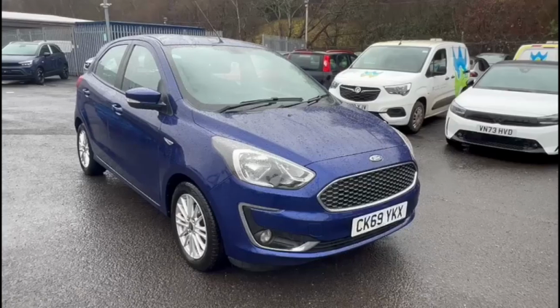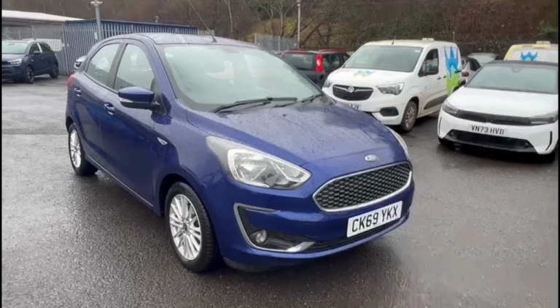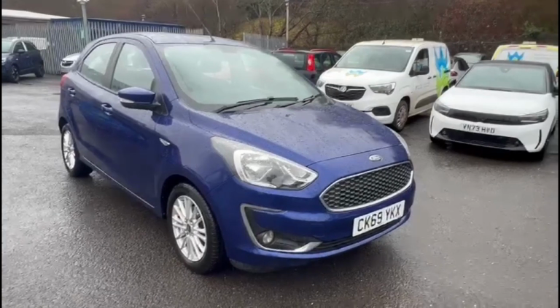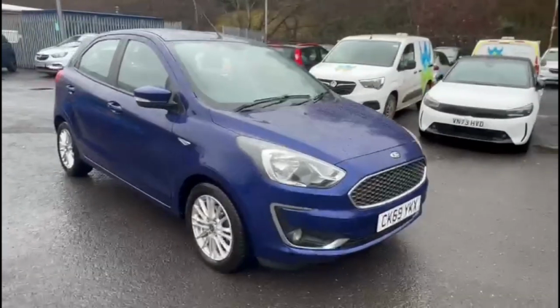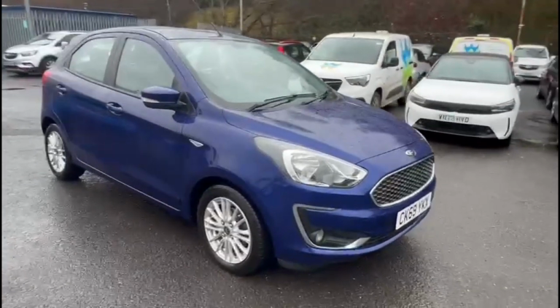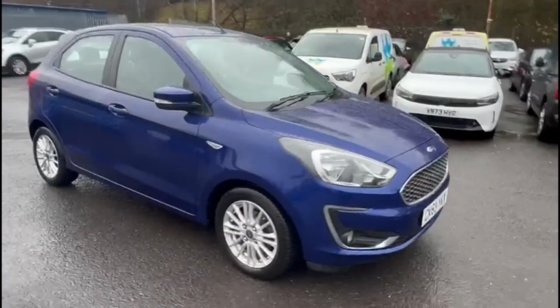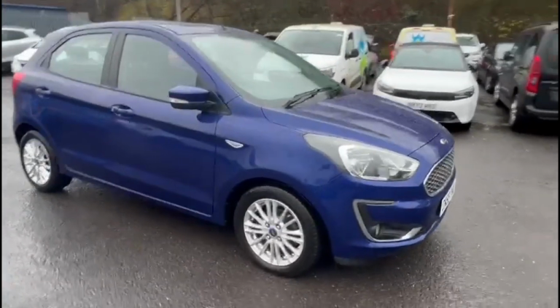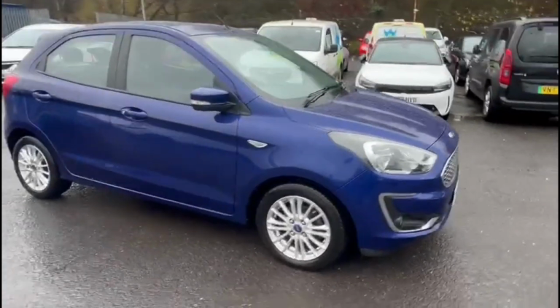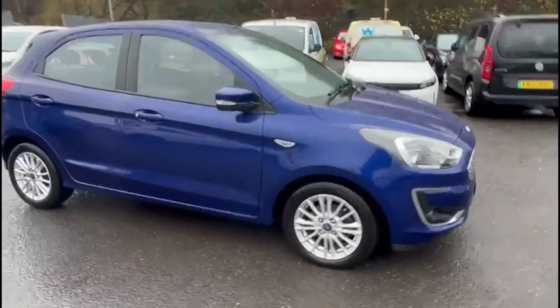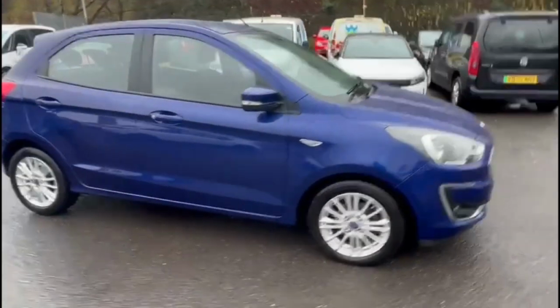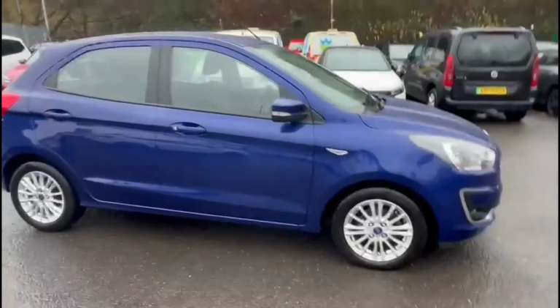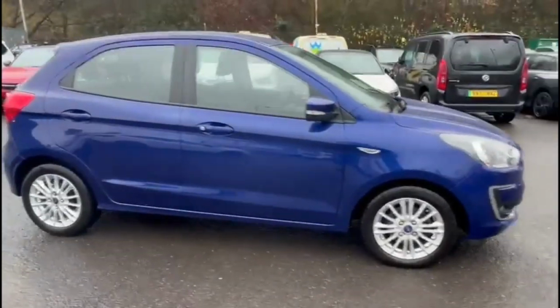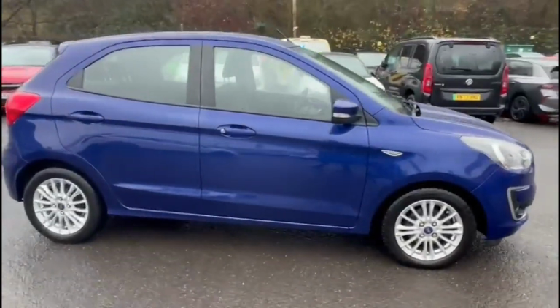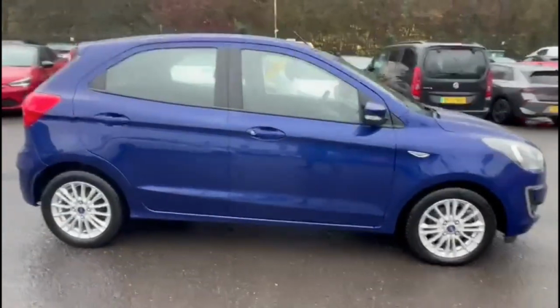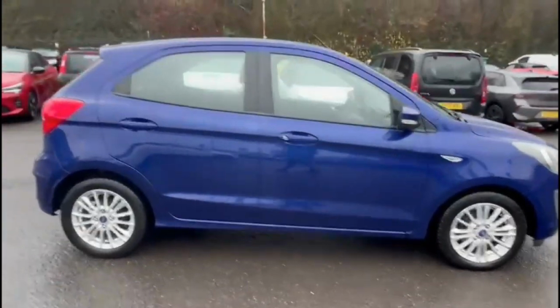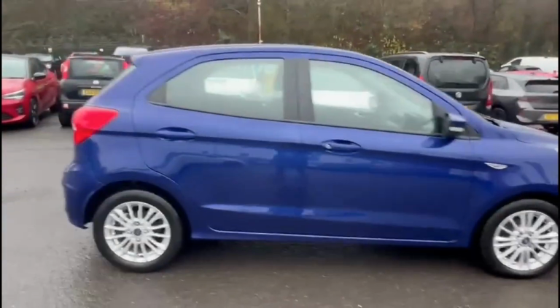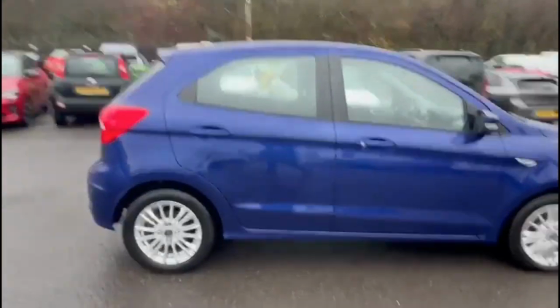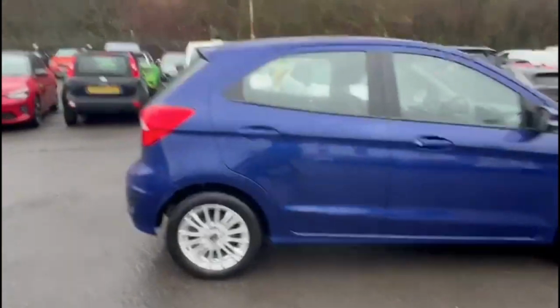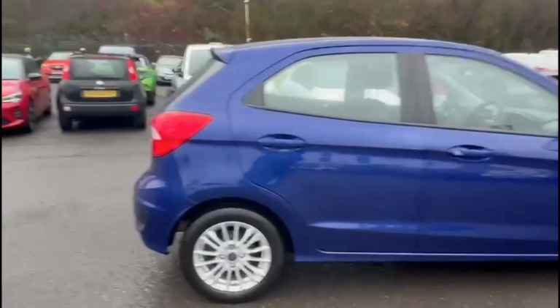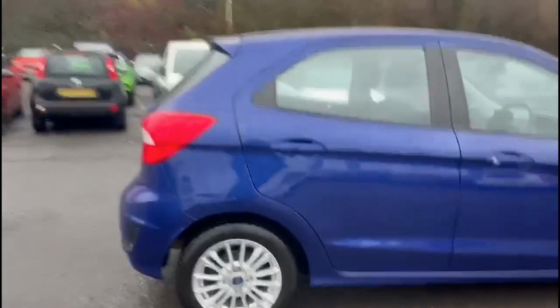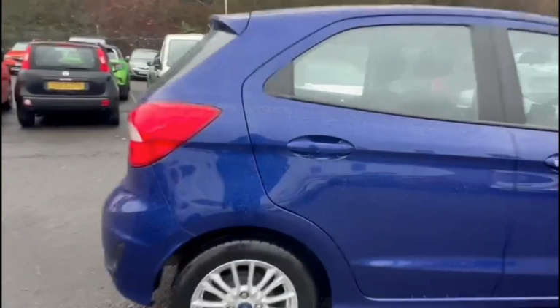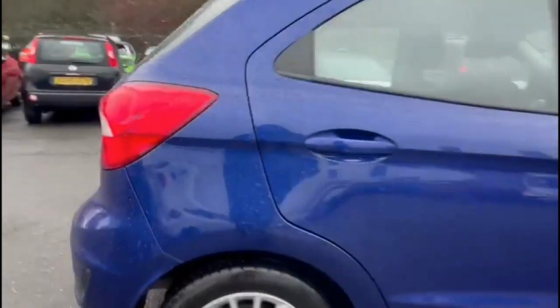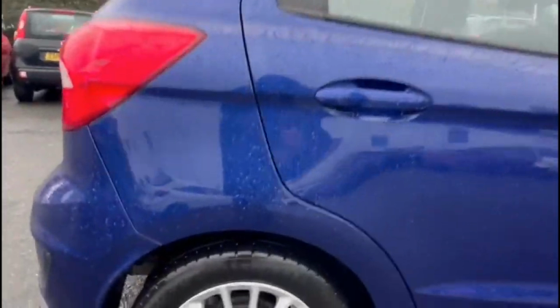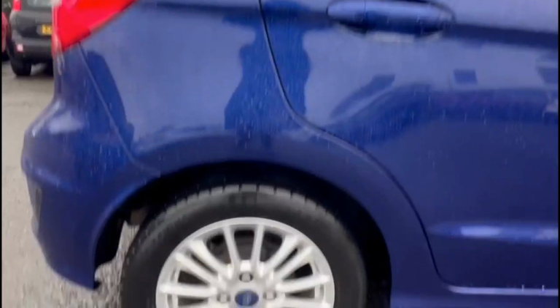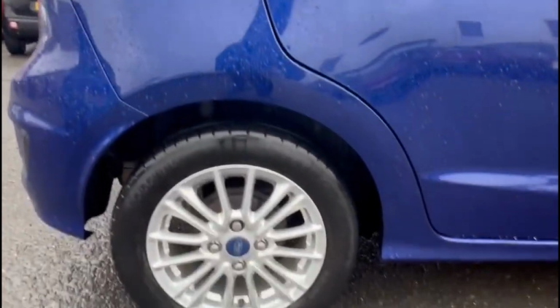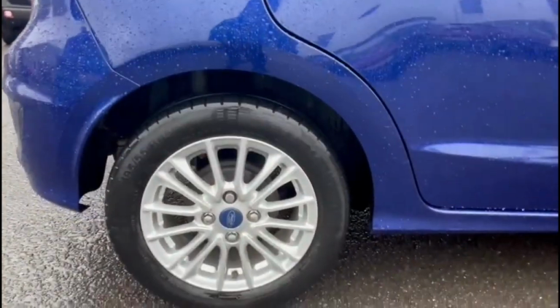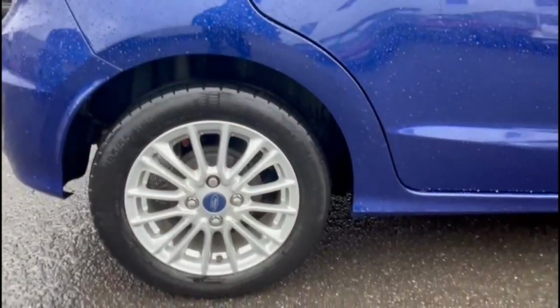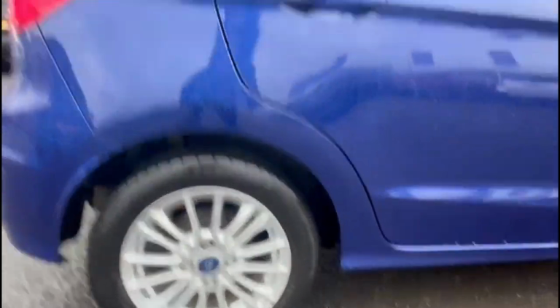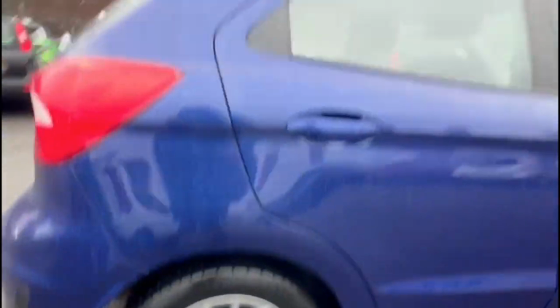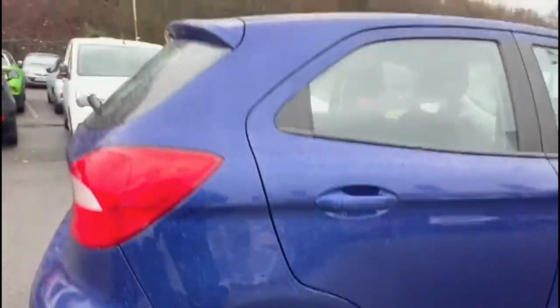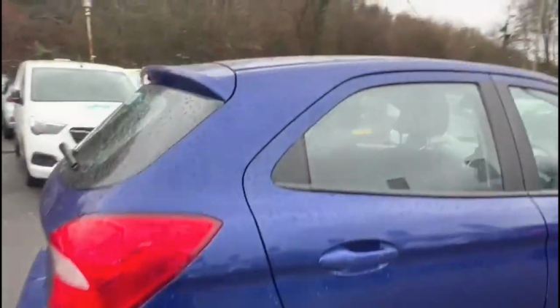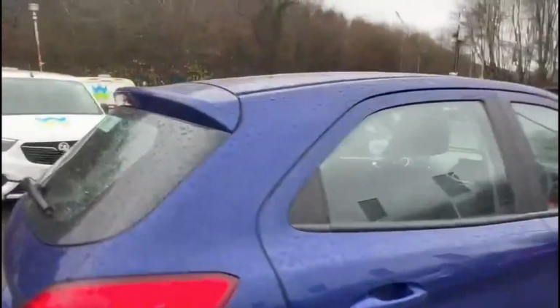Hello and welcome to Baylis Vauxhall. Here we're viewing a Ford Ka Plus 1.2 ZTEC. This model's covered 54,066 miles and has finished in blue. It also comes with a Baylis warranty with the option to extend it to up to 36 months.